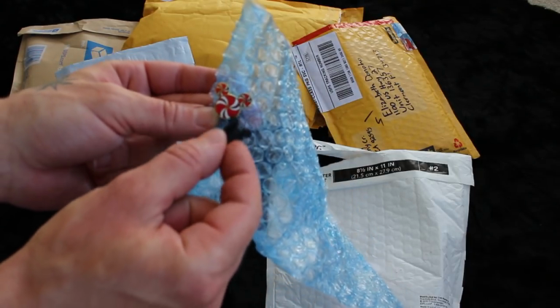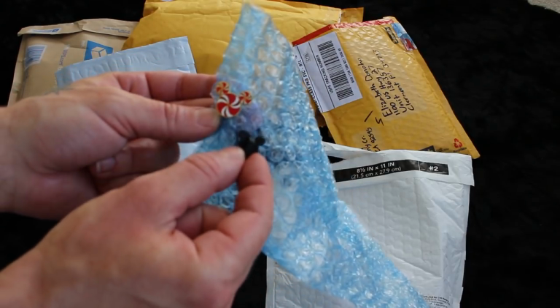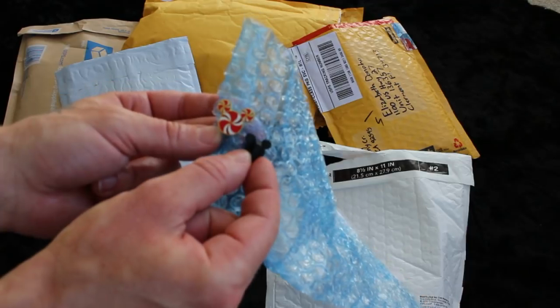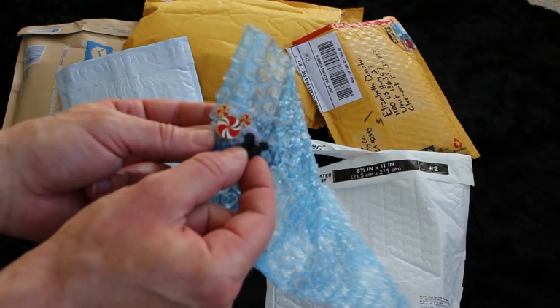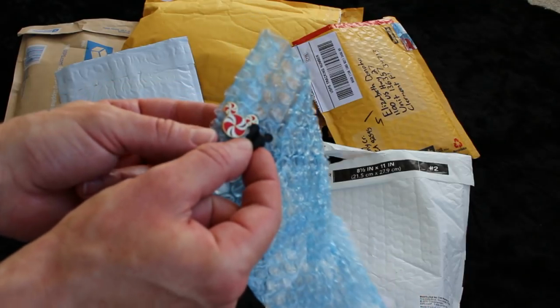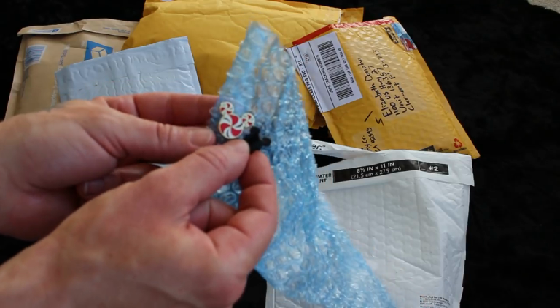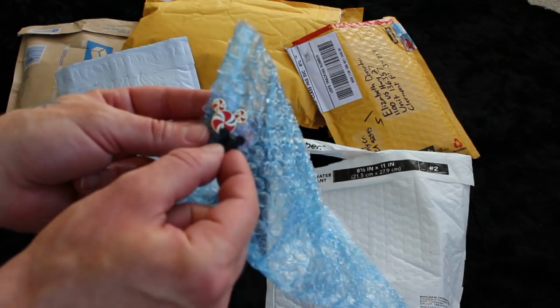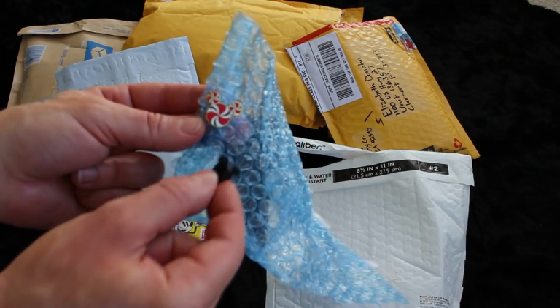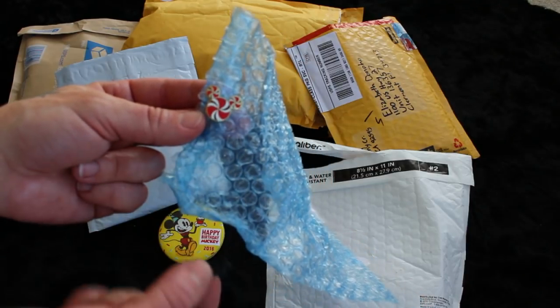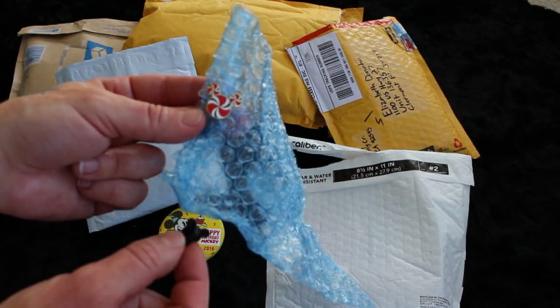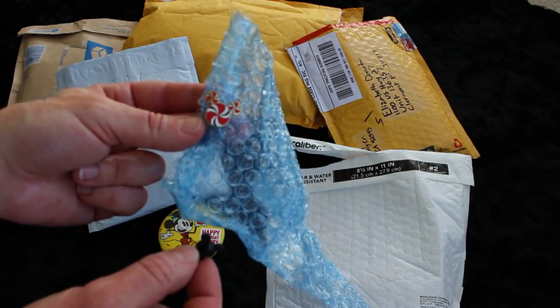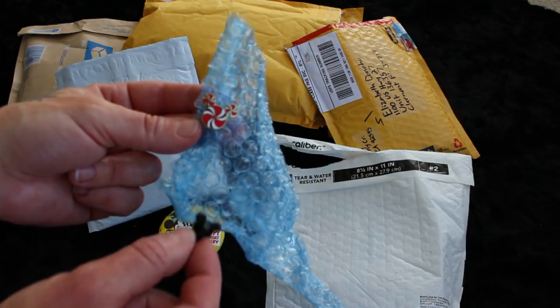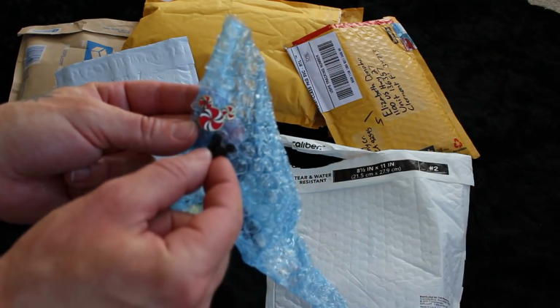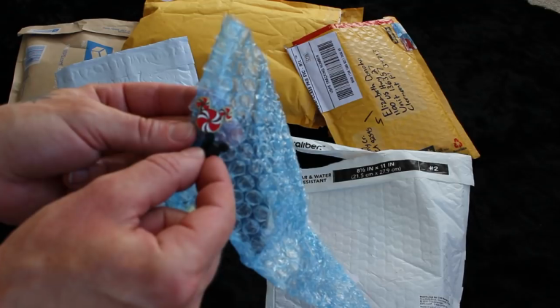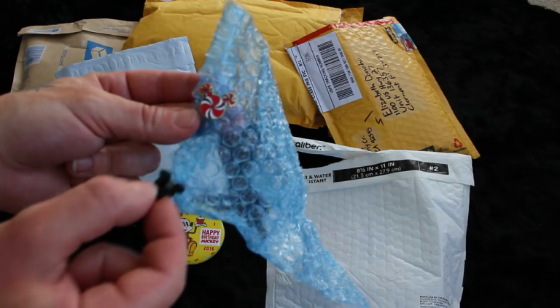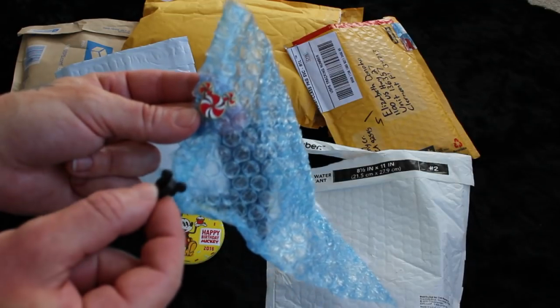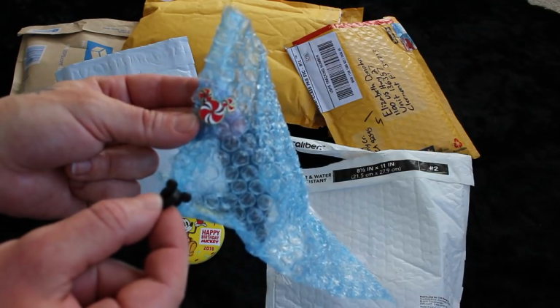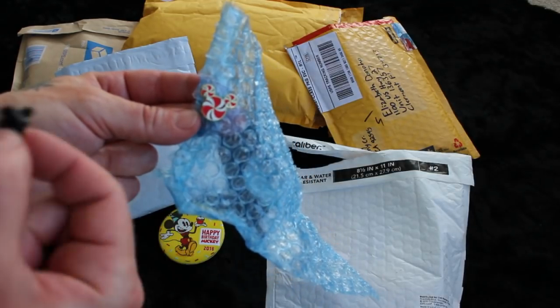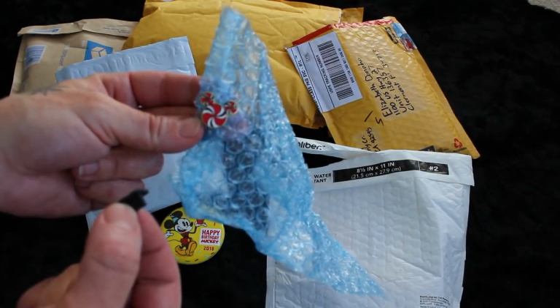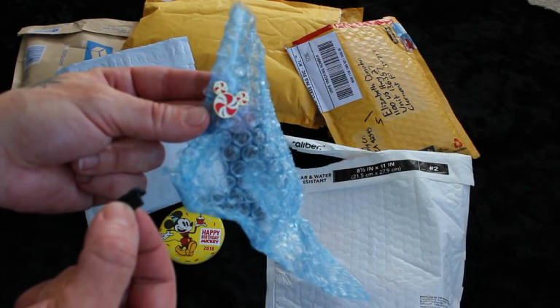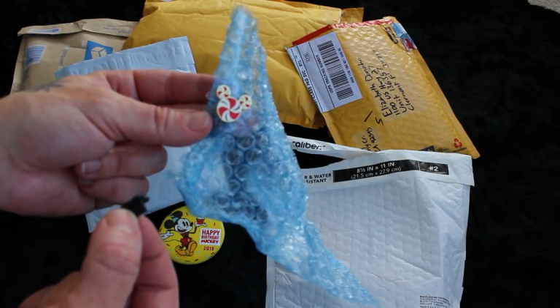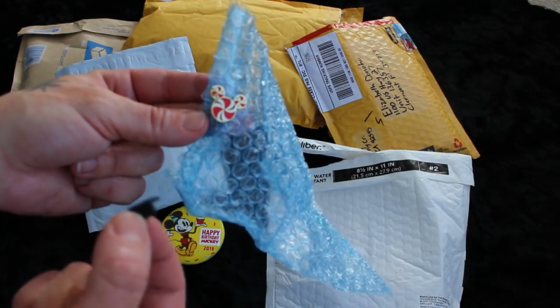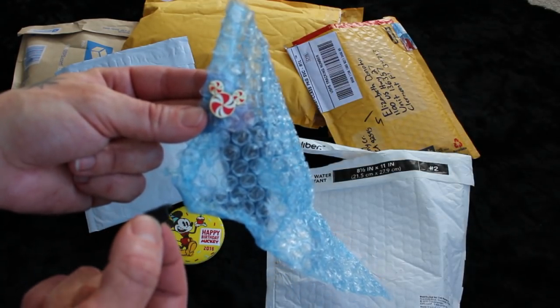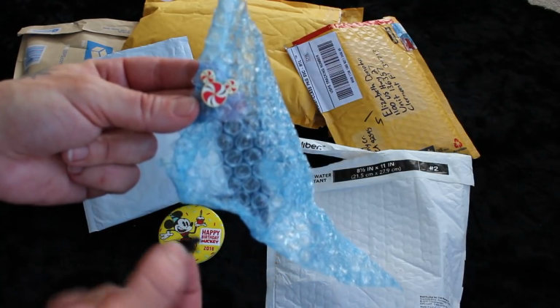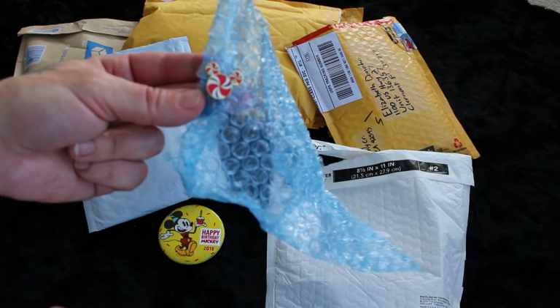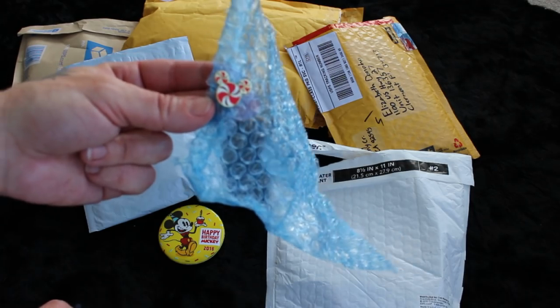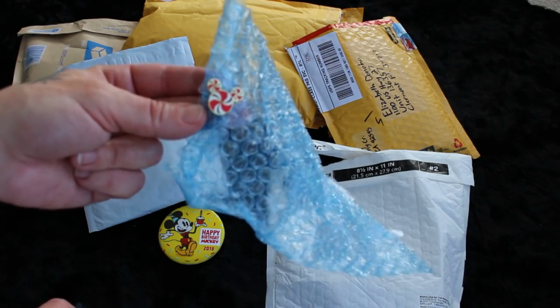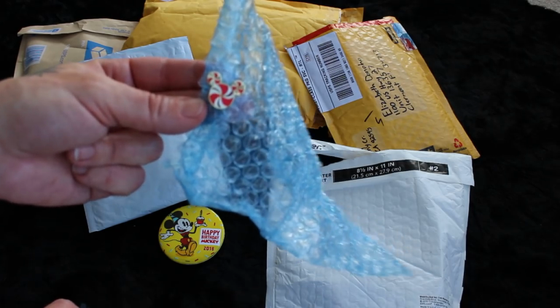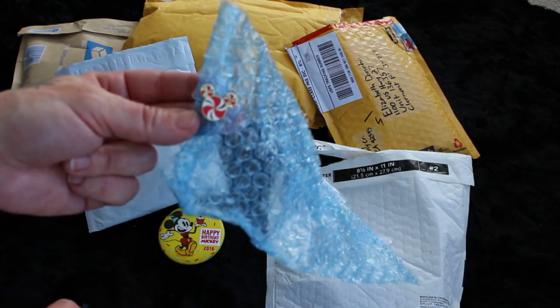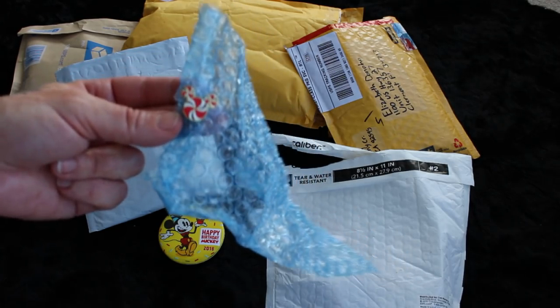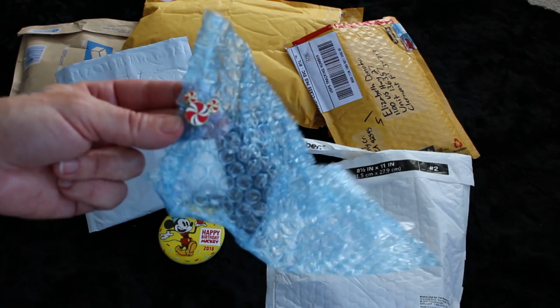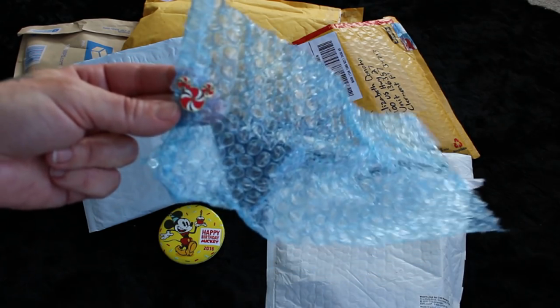I want one of these to put on my tiny vest. My dad wants to keep one for his tiny pin page. And I can also put them on my Christmas lanyard - it'll be really cute. So you just can't have too many of them. Thank you.